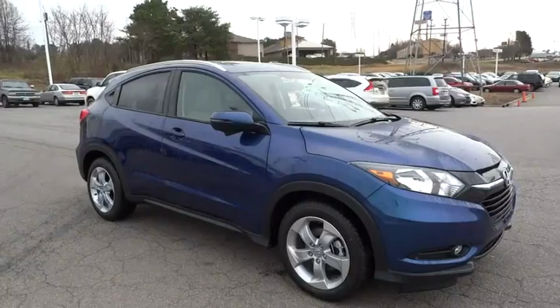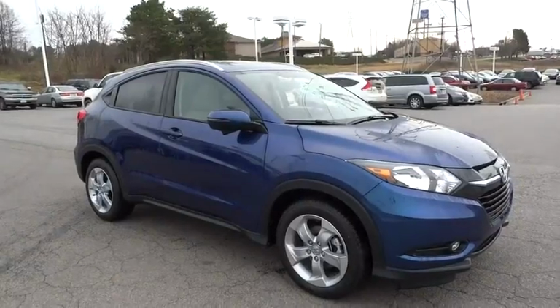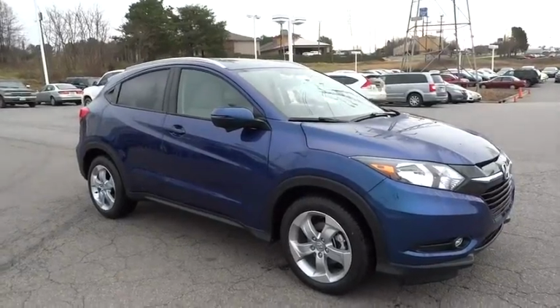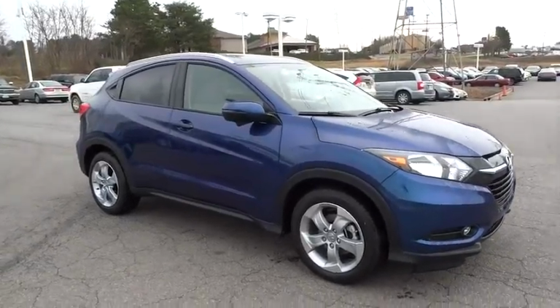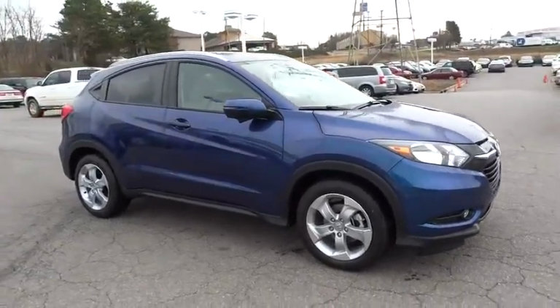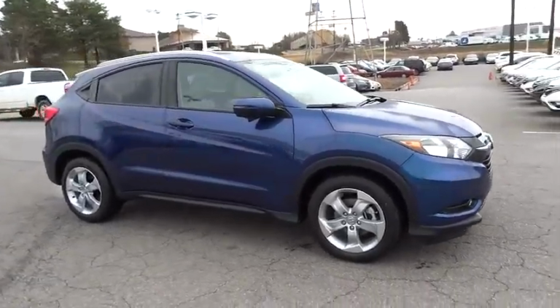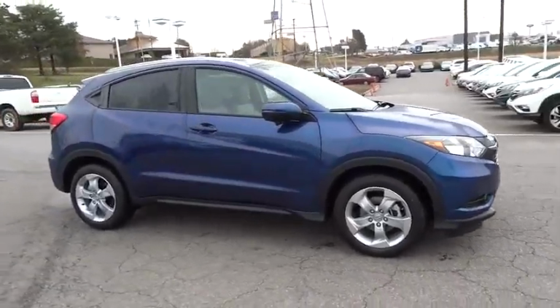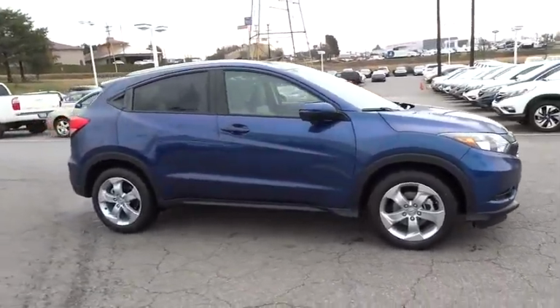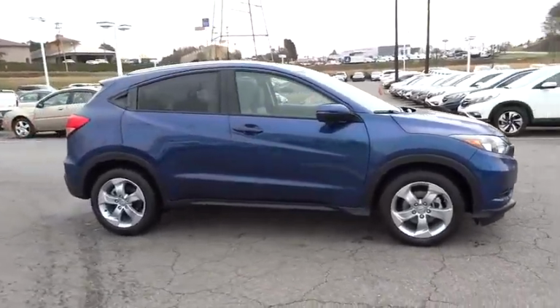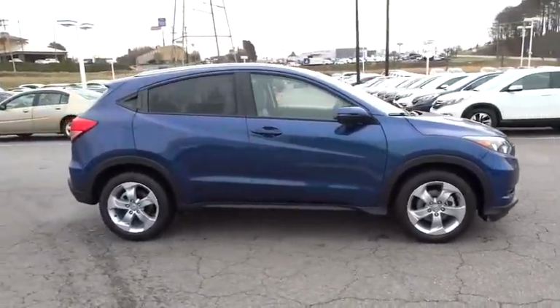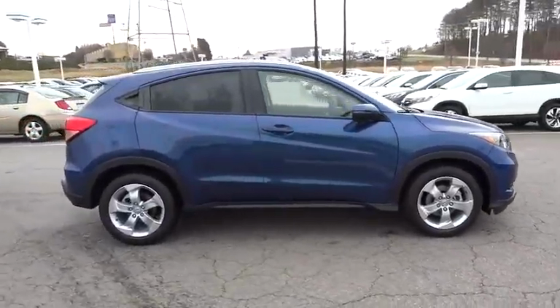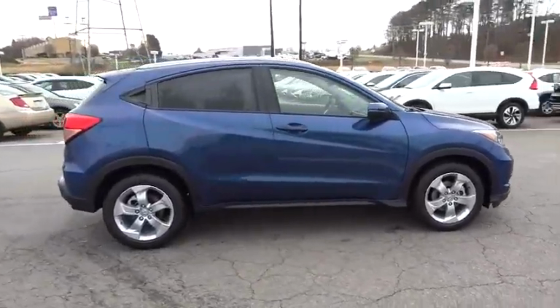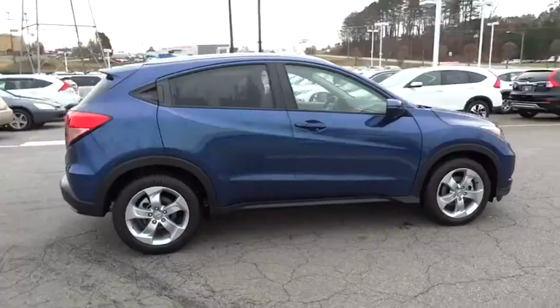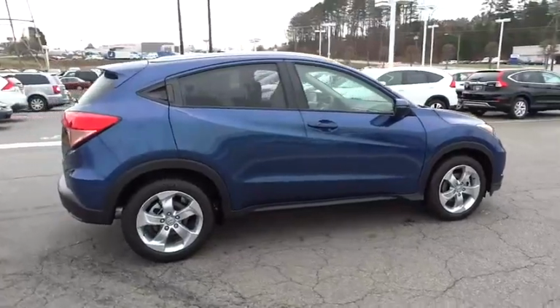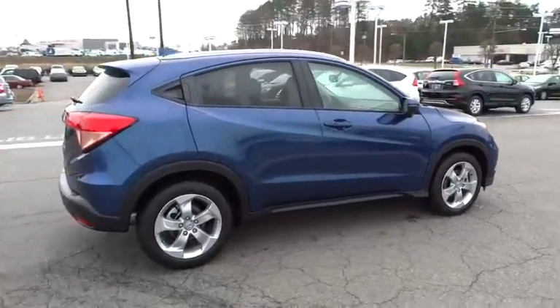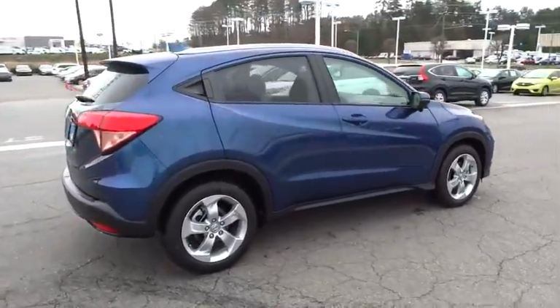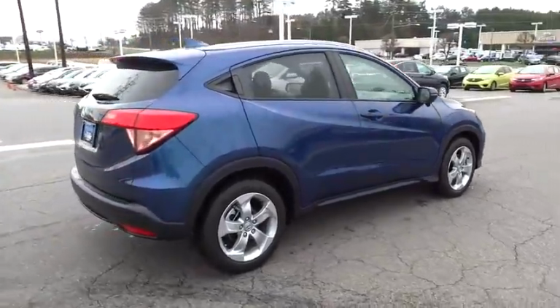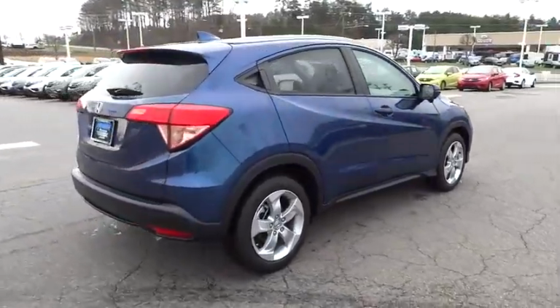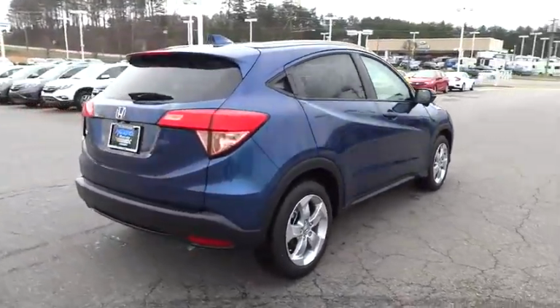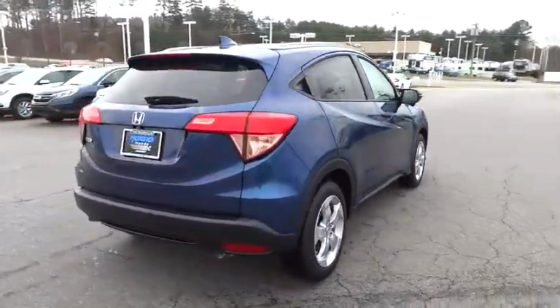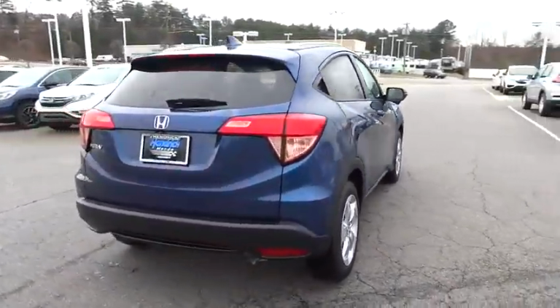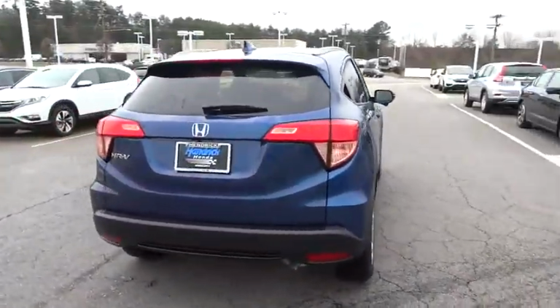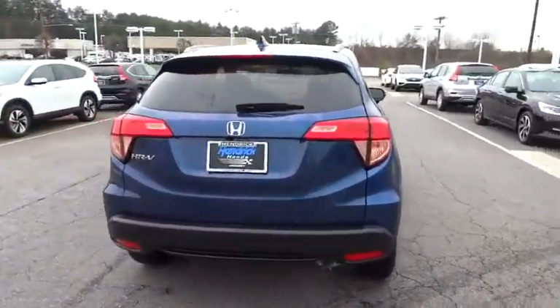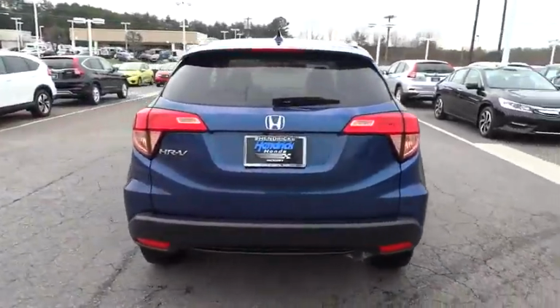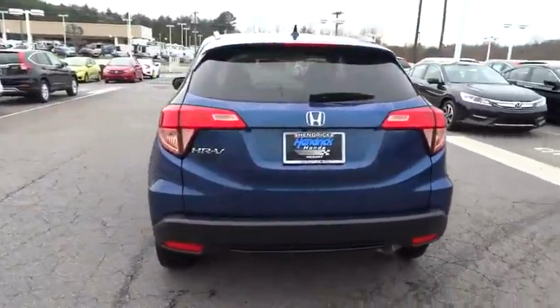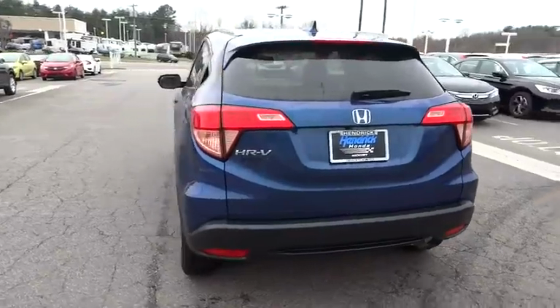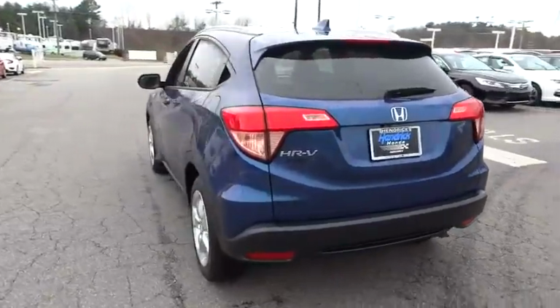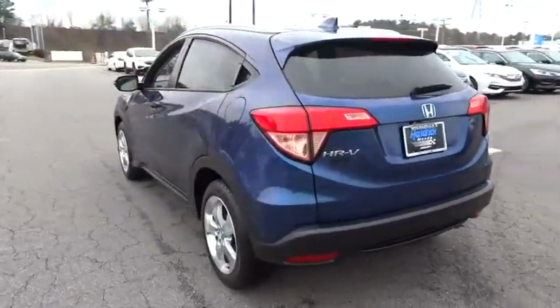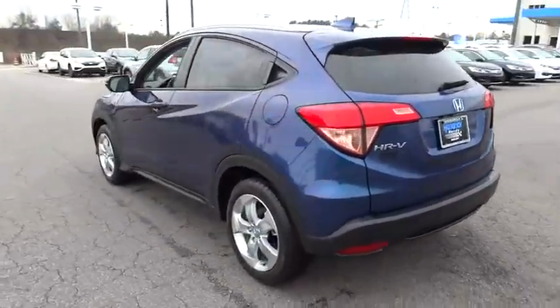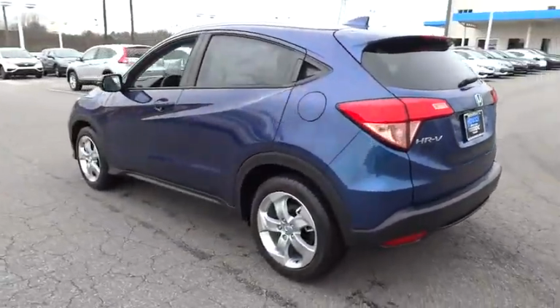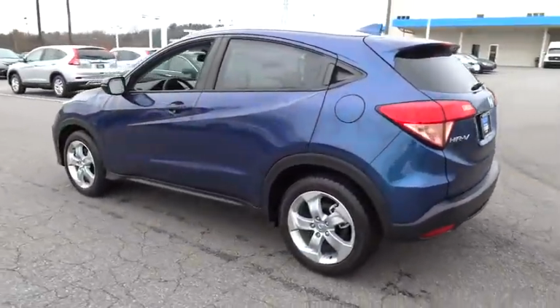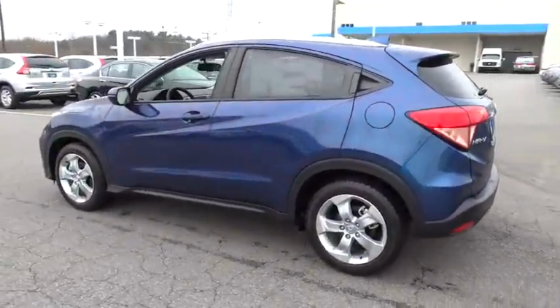2016 Honda HR-V. The HR-V has a good-looking exterior with a clean design. It comes with a well-tuned suspension and a handsome and flexible interior with tons of options to choose from.